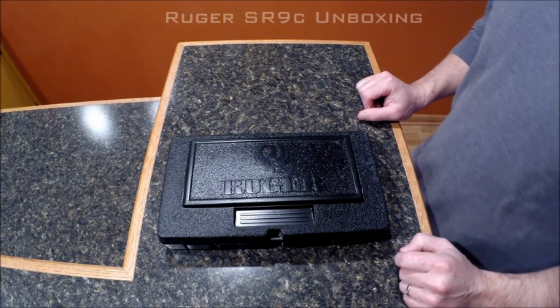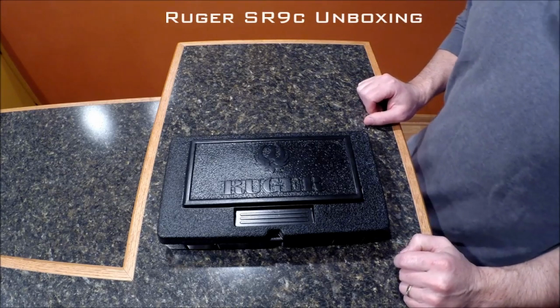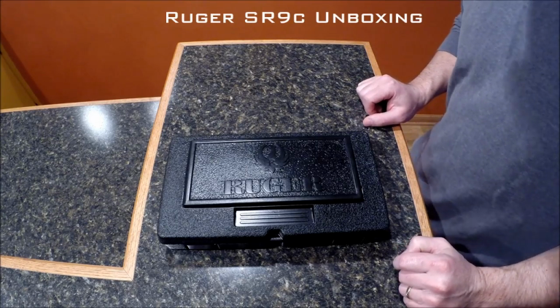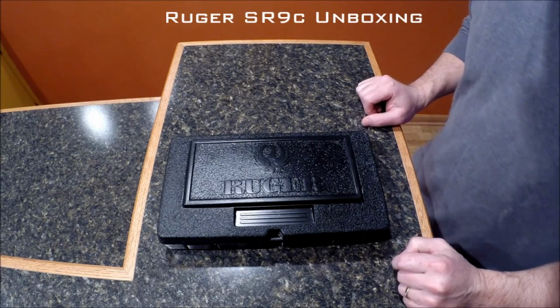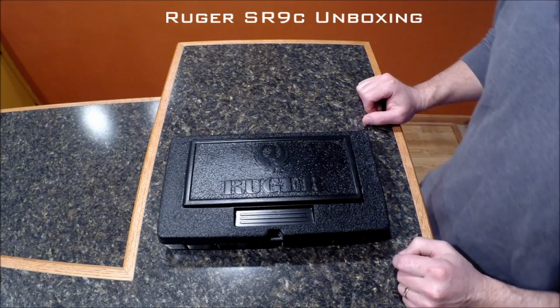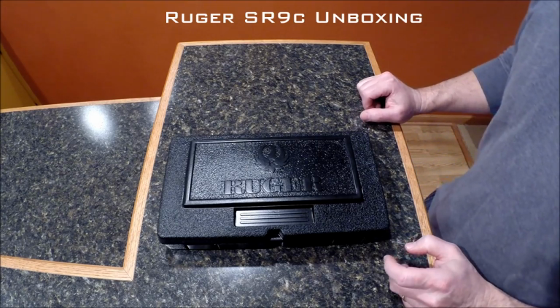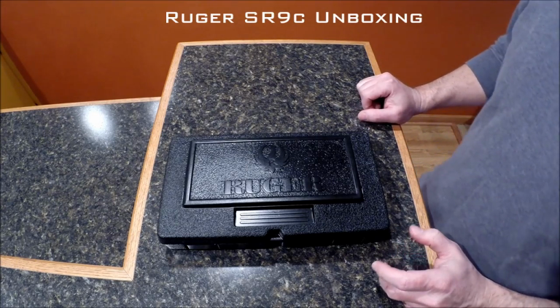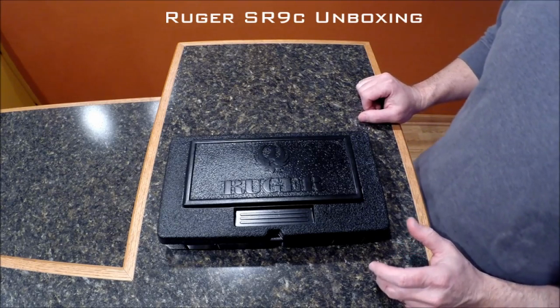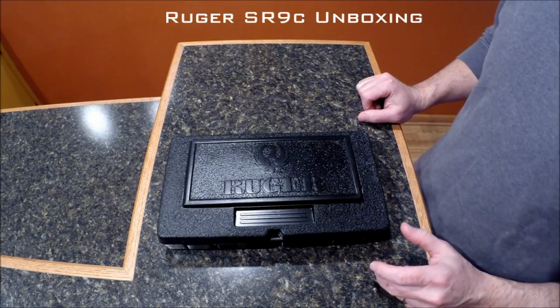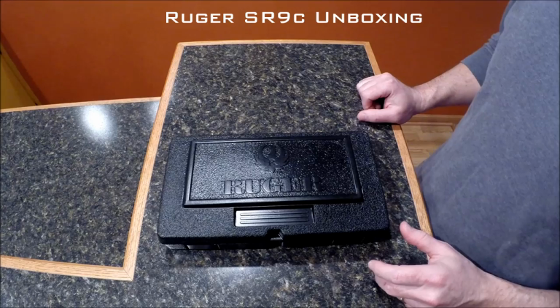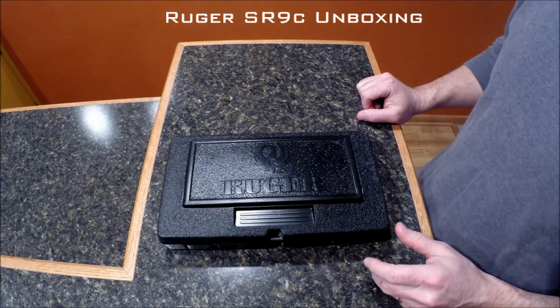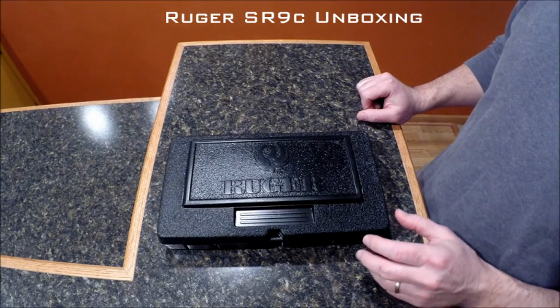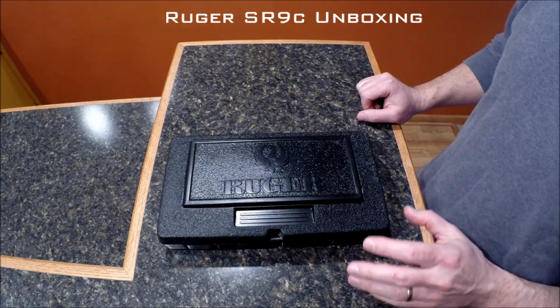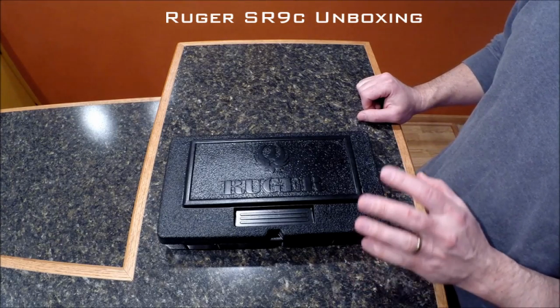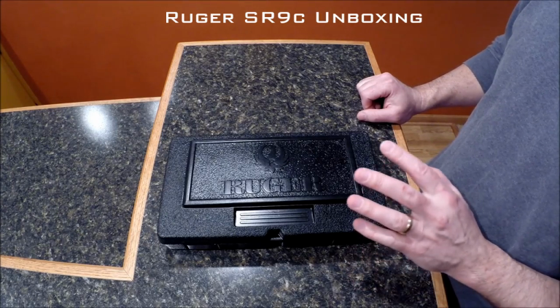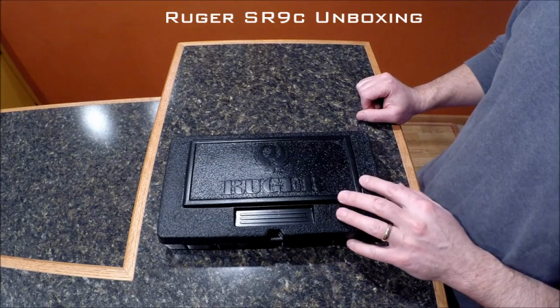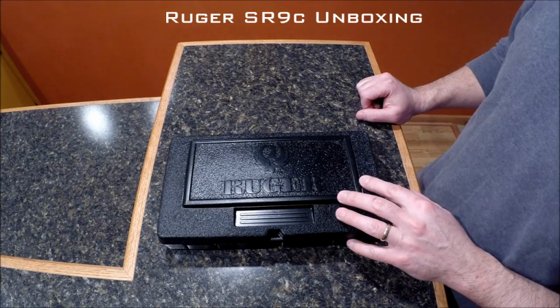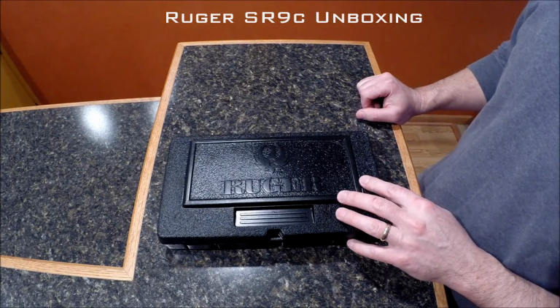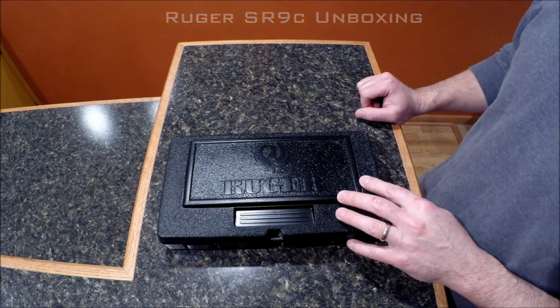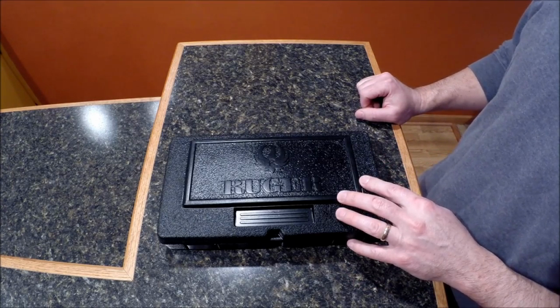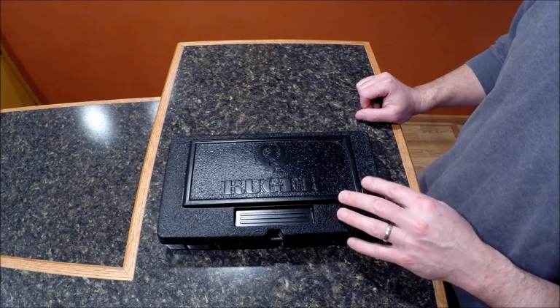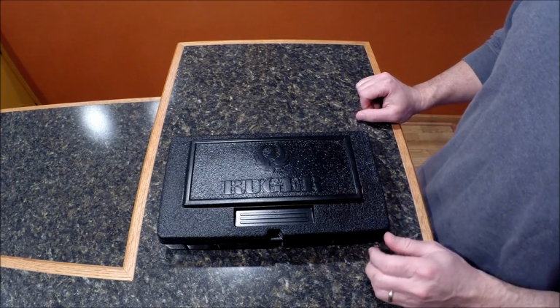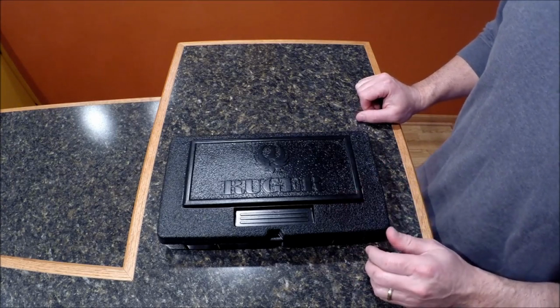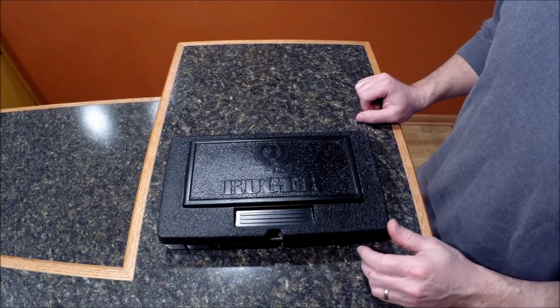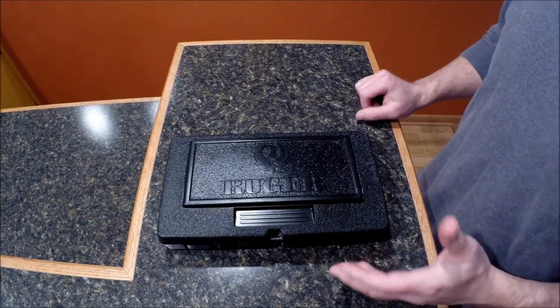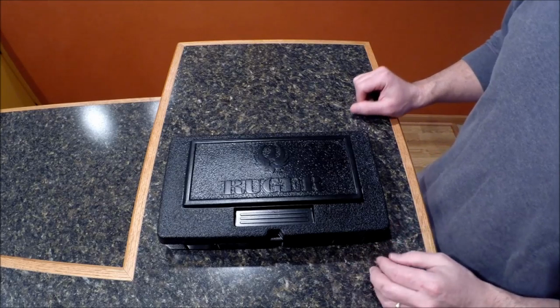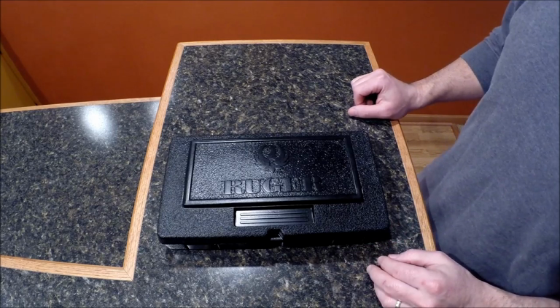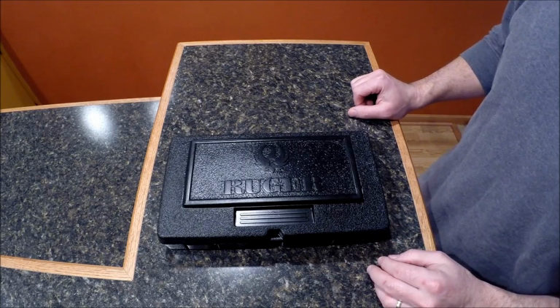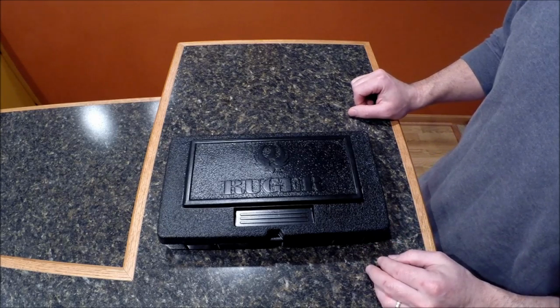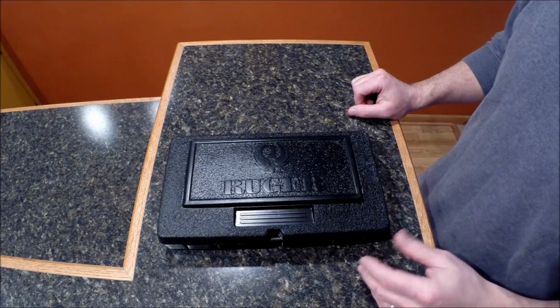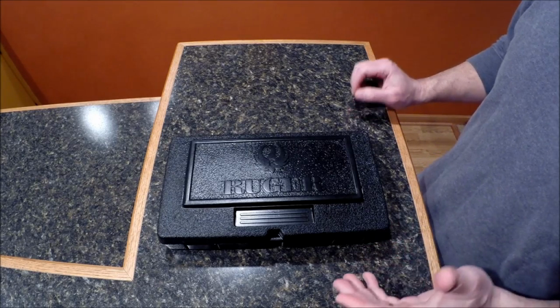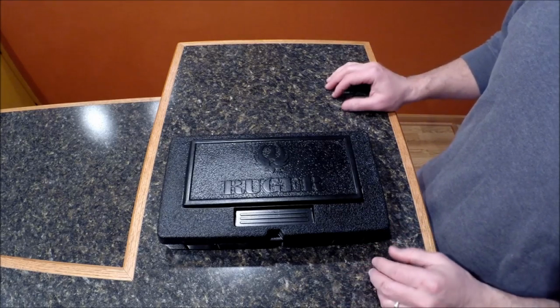Today I'm going to do a little bit different video for me. It's going to be about my new Ruger SR9C — kind of an unboxing and a little review.